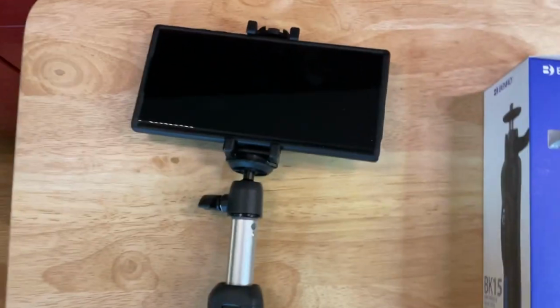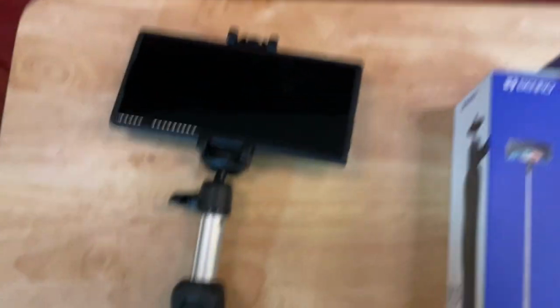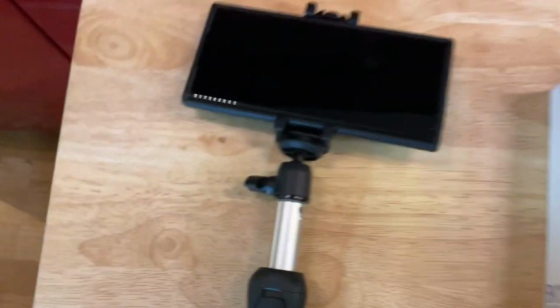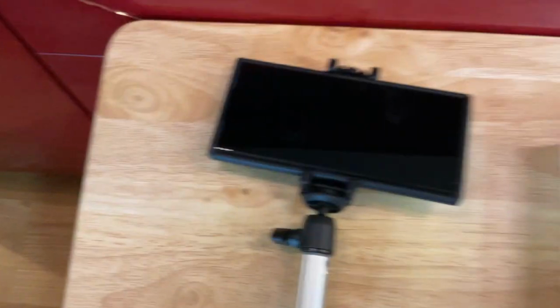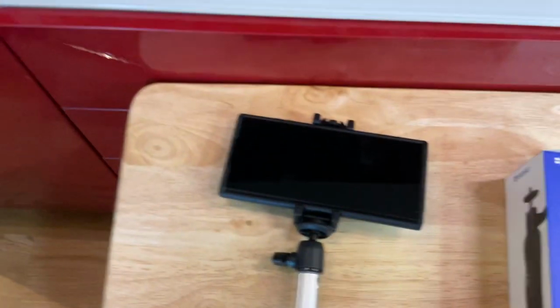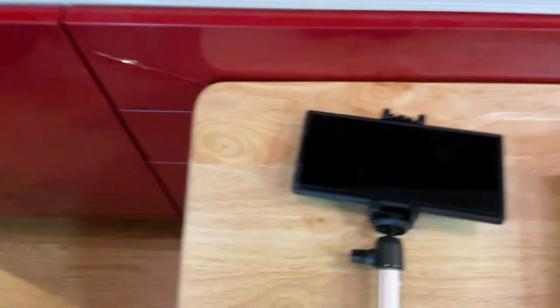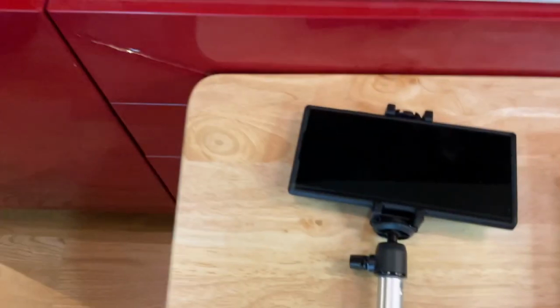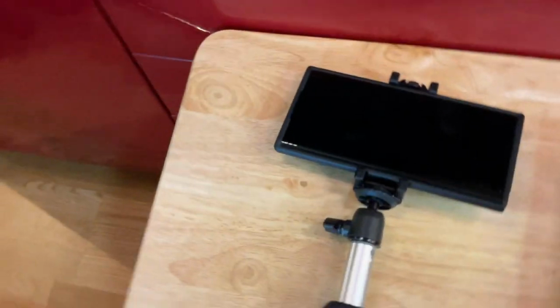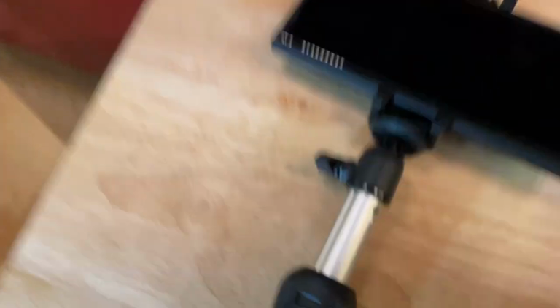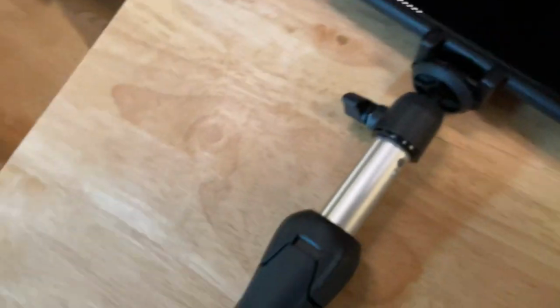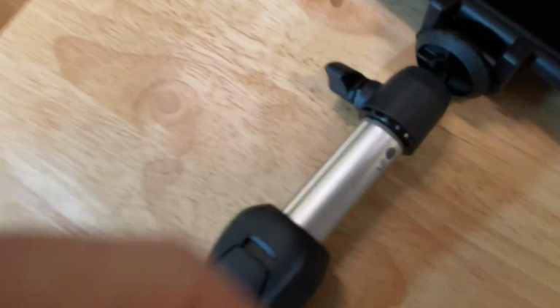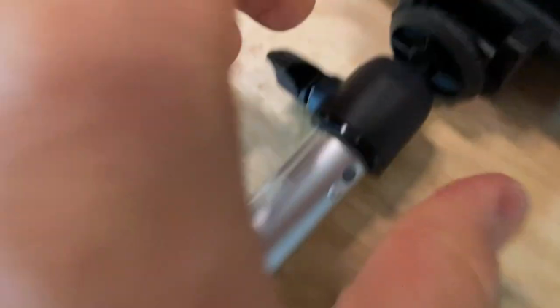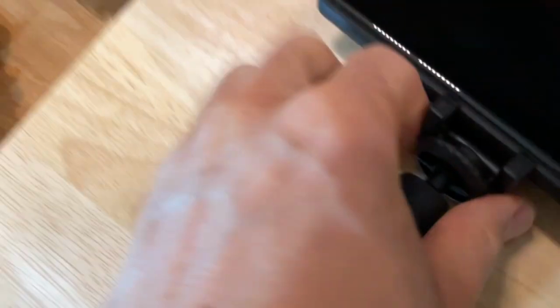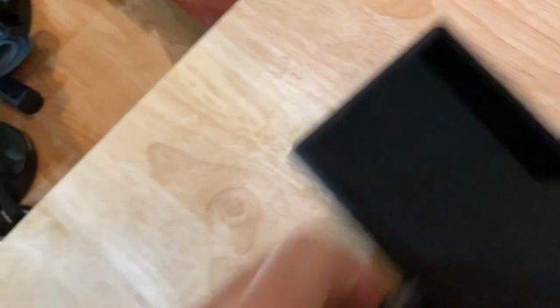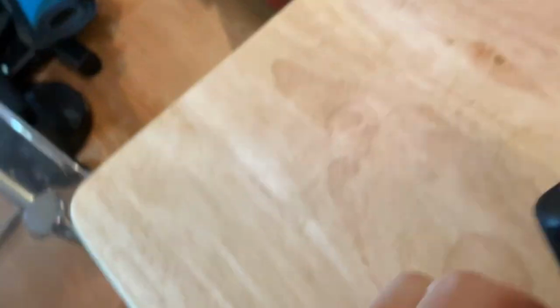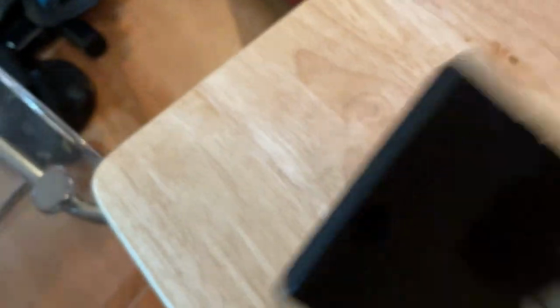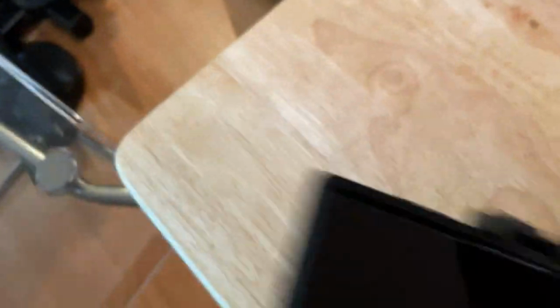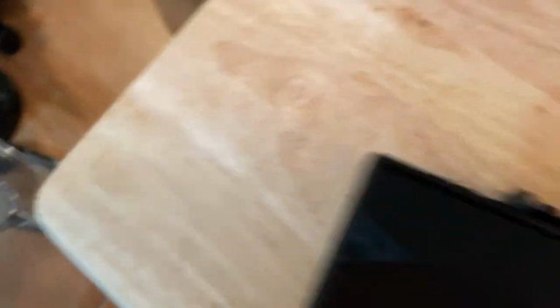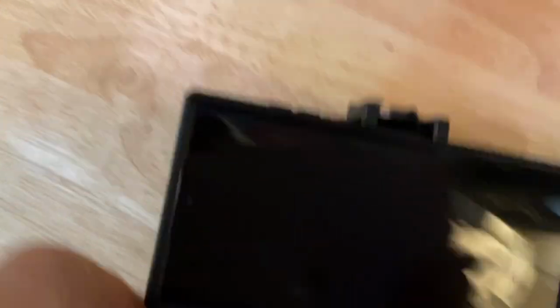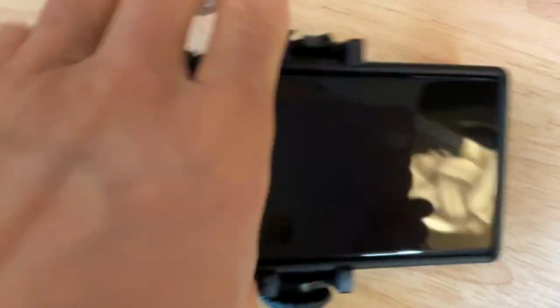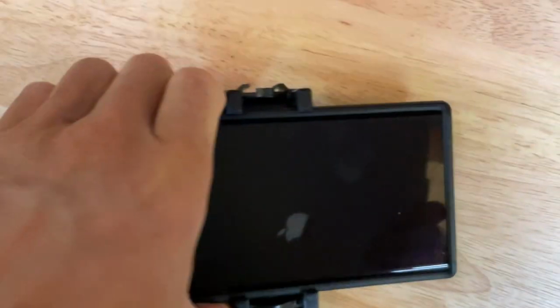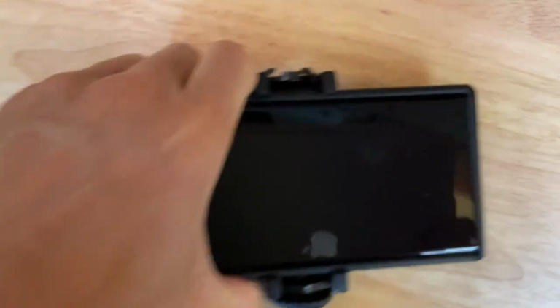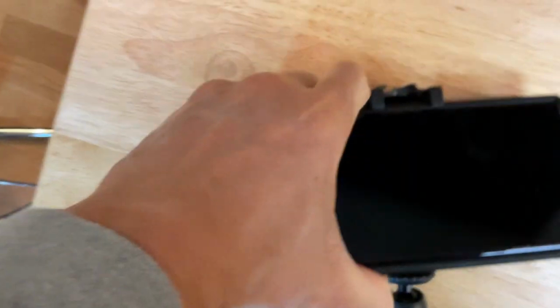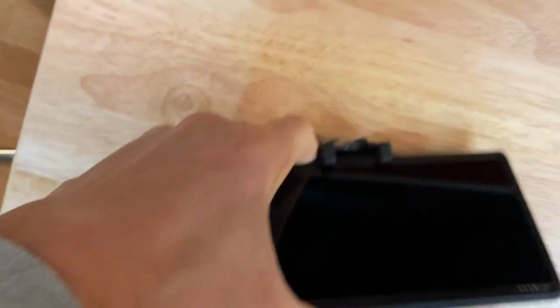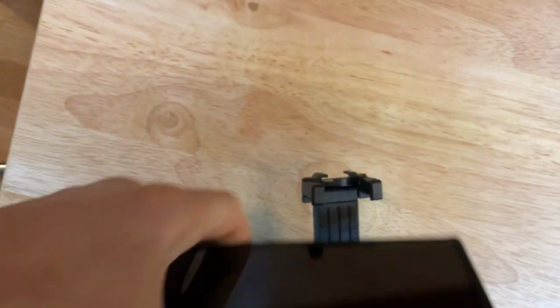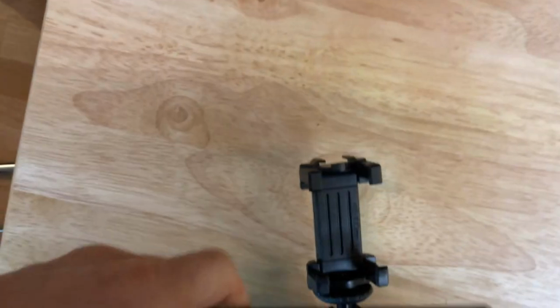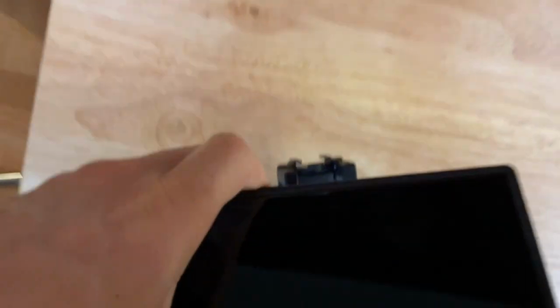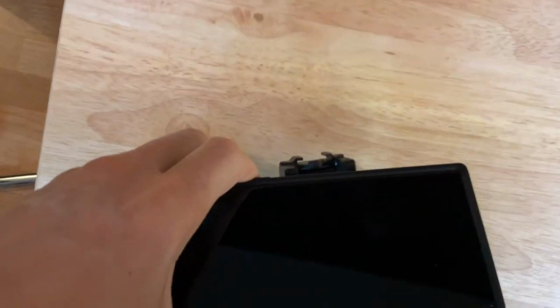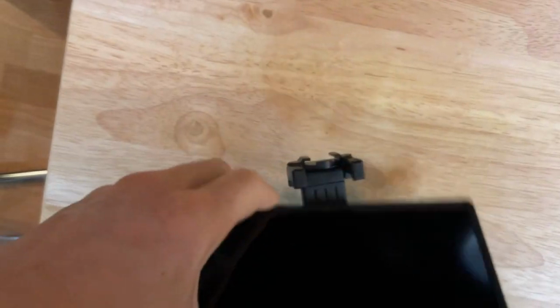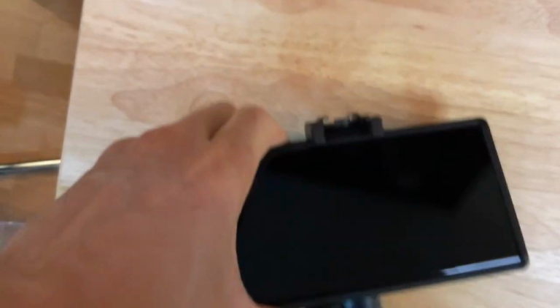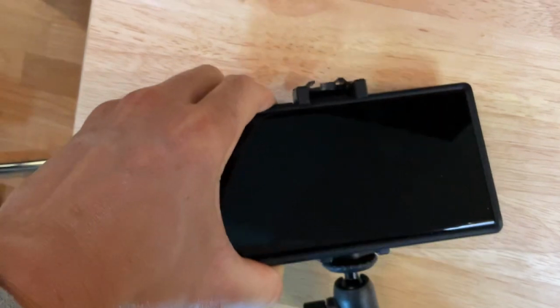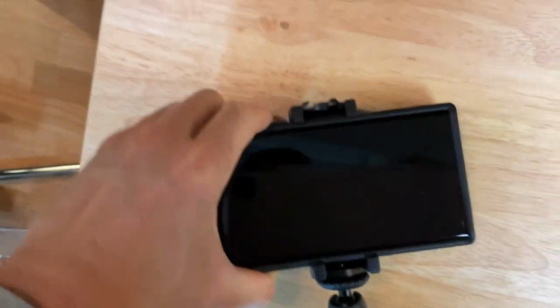It's a little difficult to hold my iPad while I shoot here, but this is how you pop it in and out — just like that.